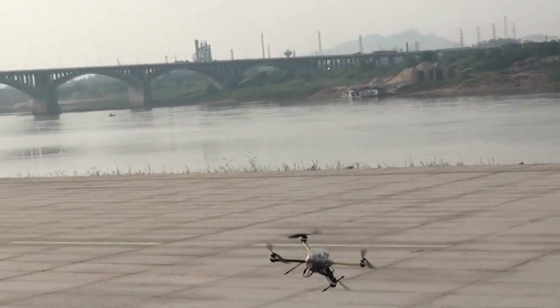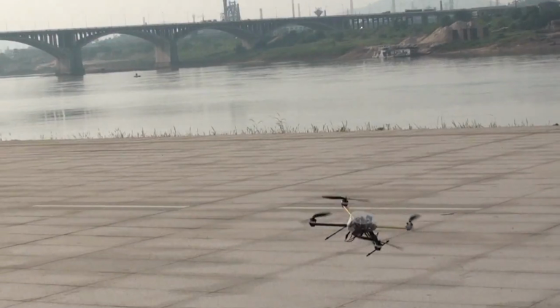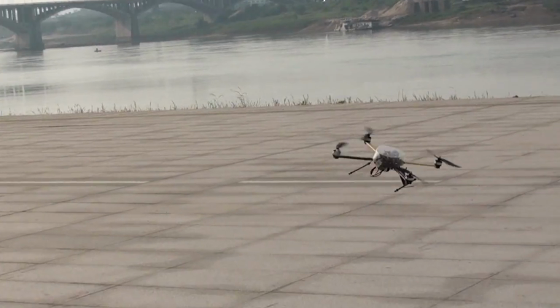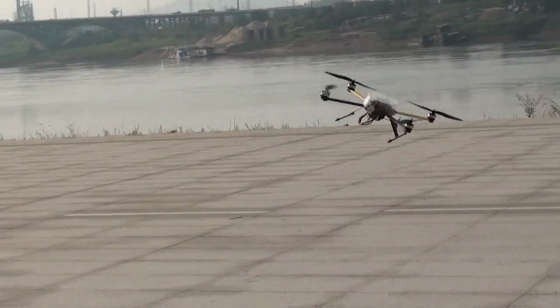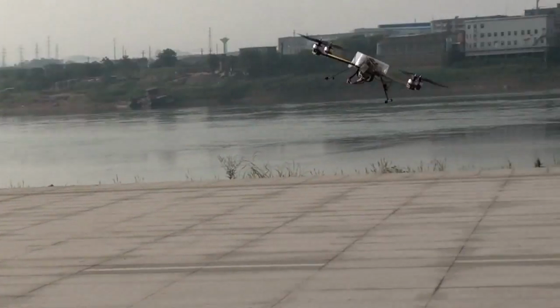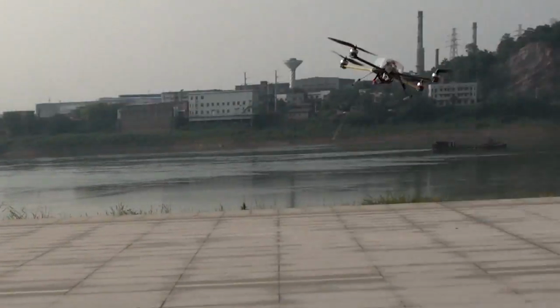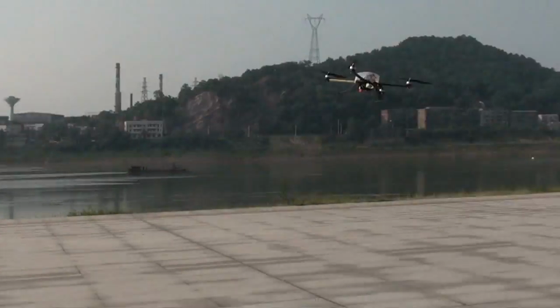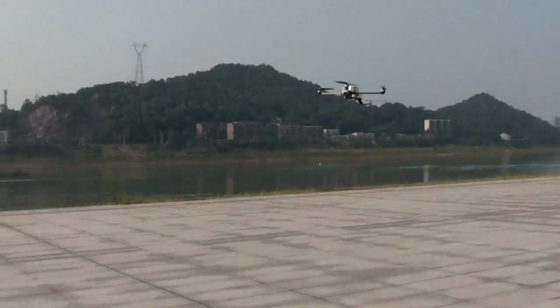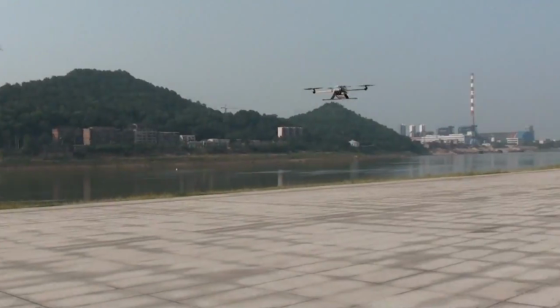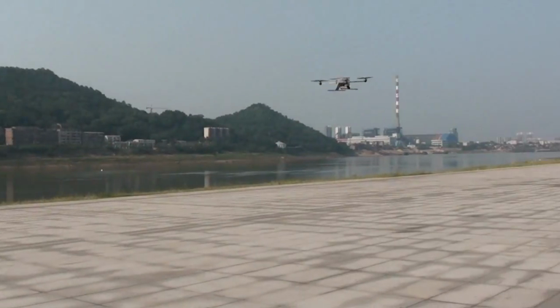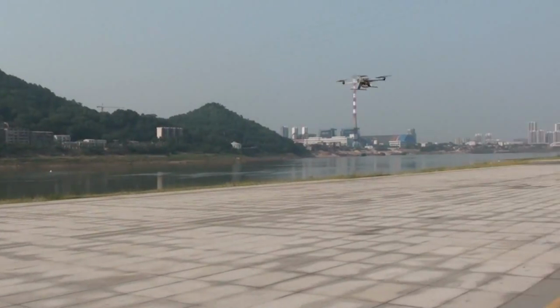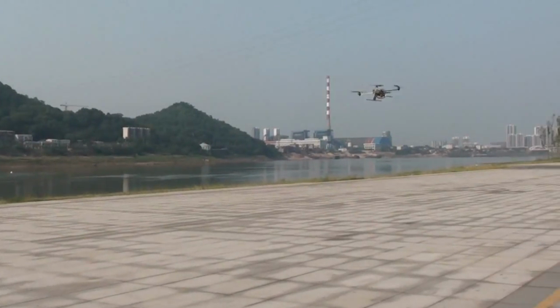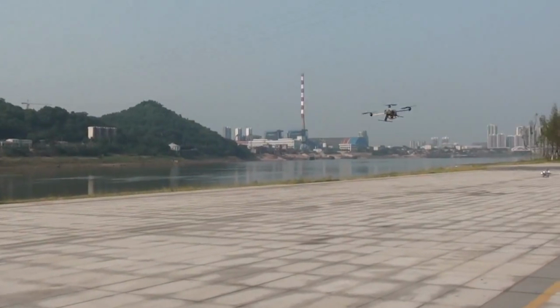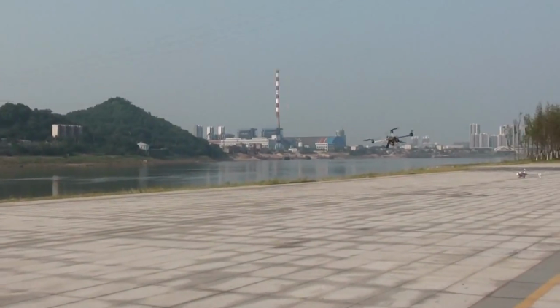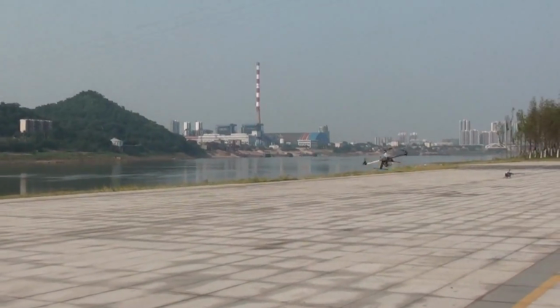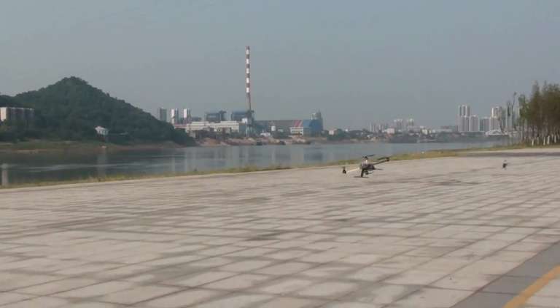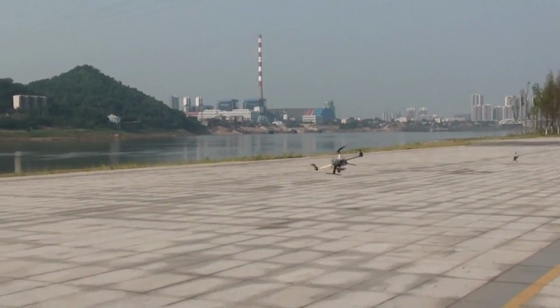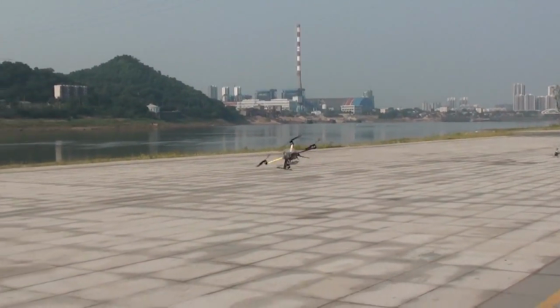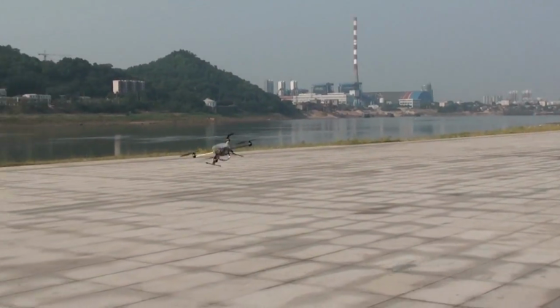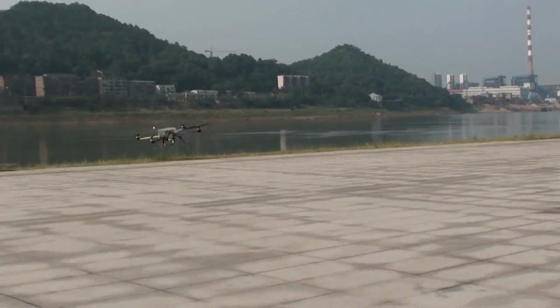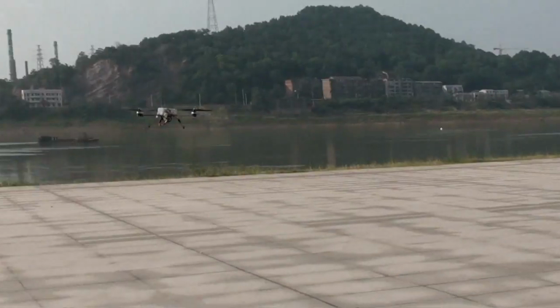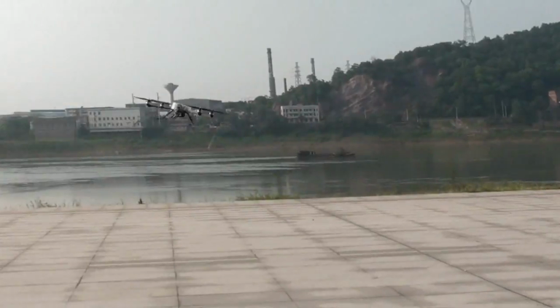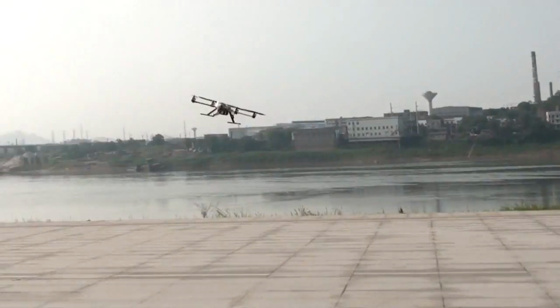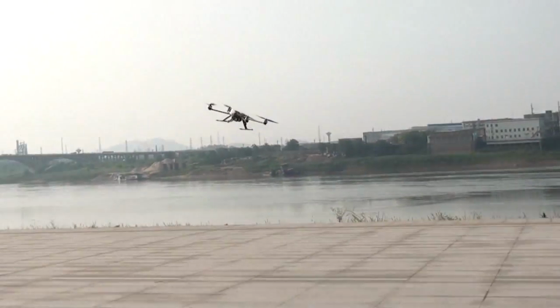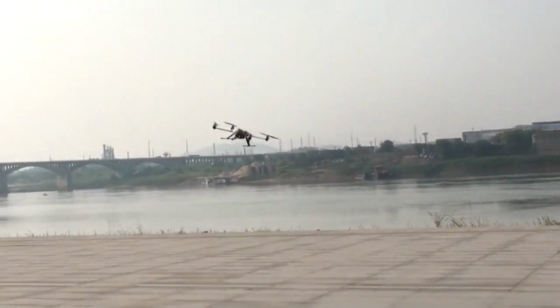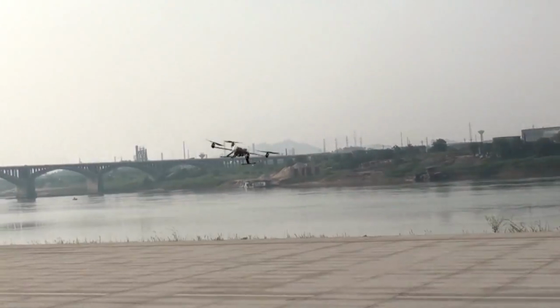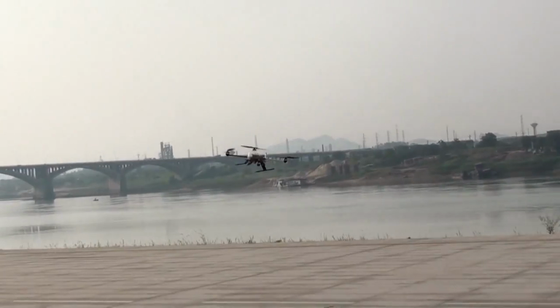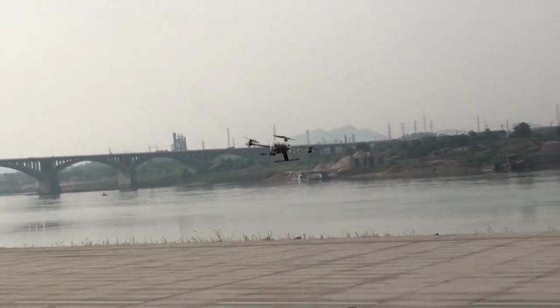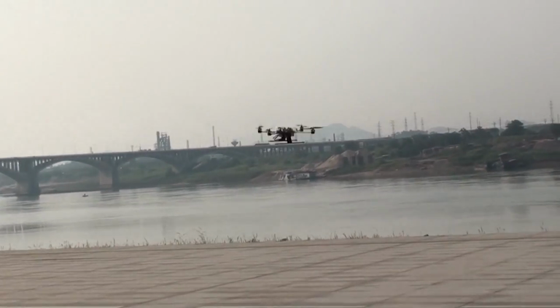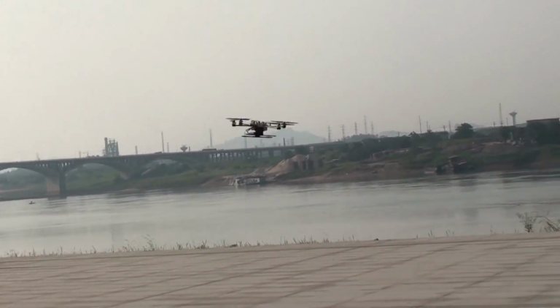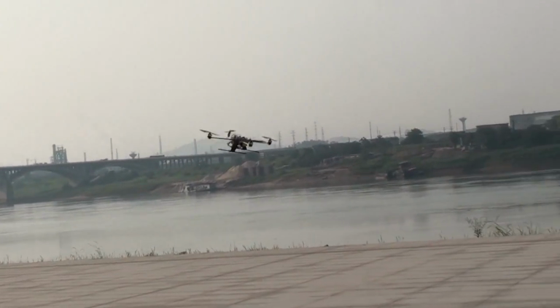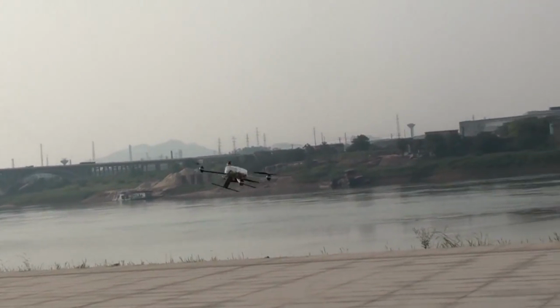I'm actually having fun playing tennis with this one. The speed is good.